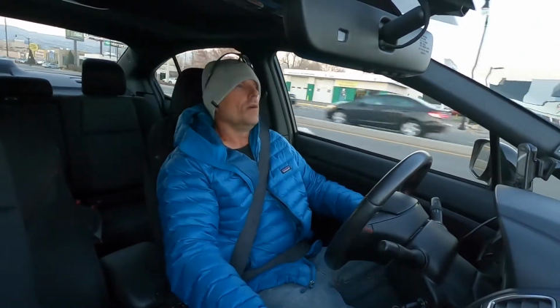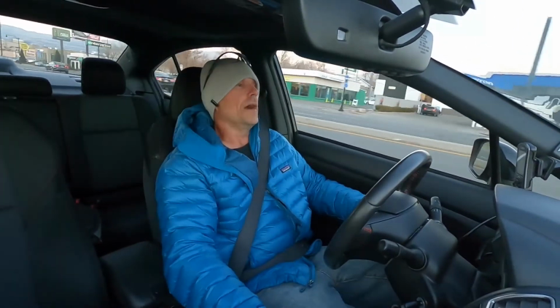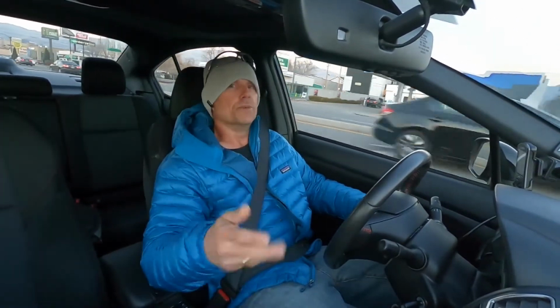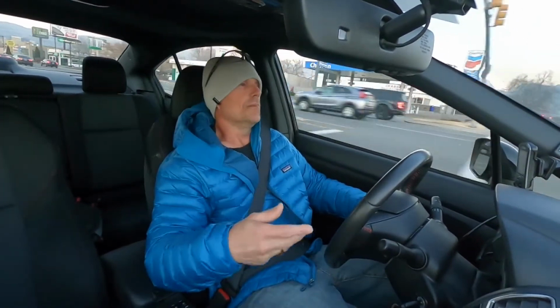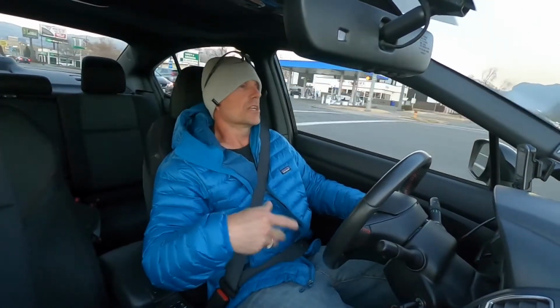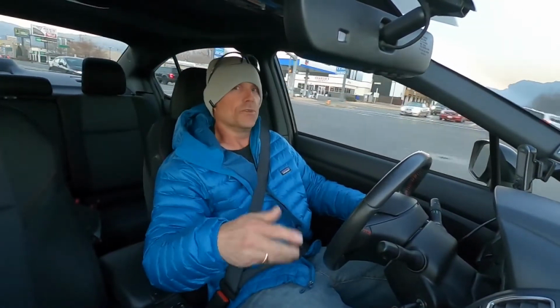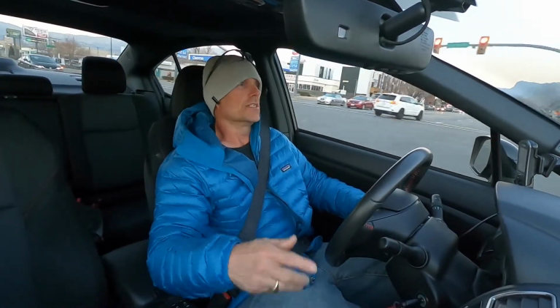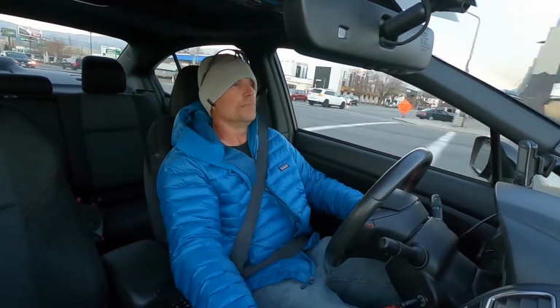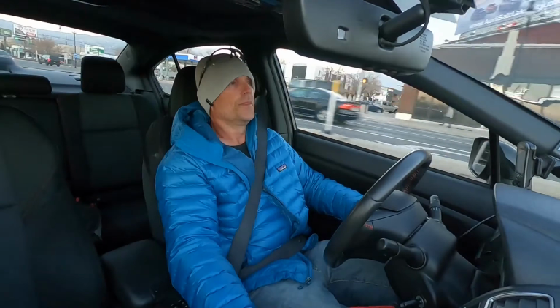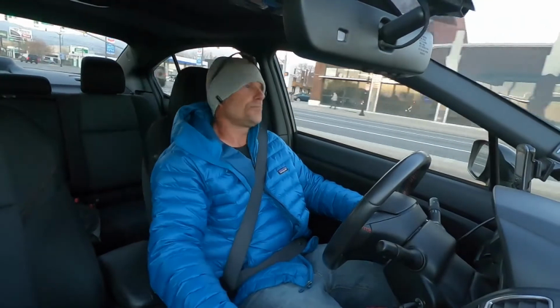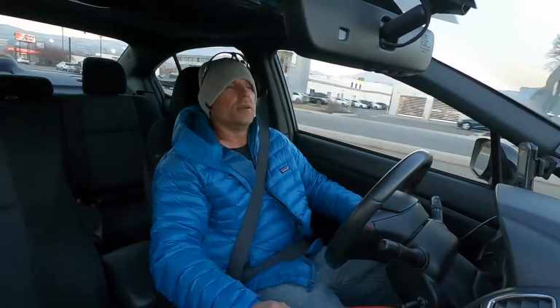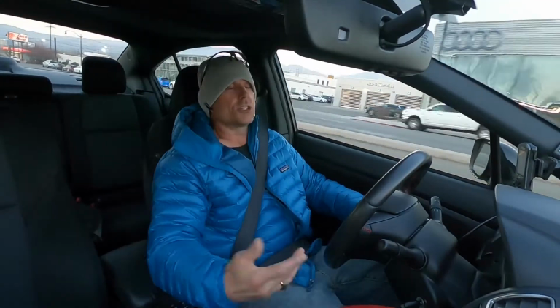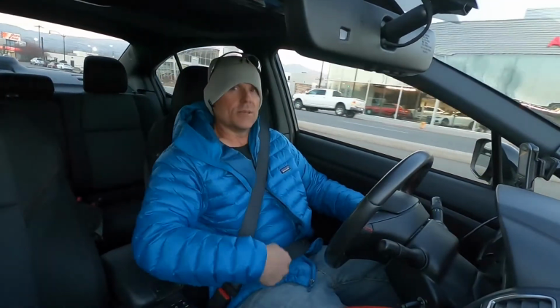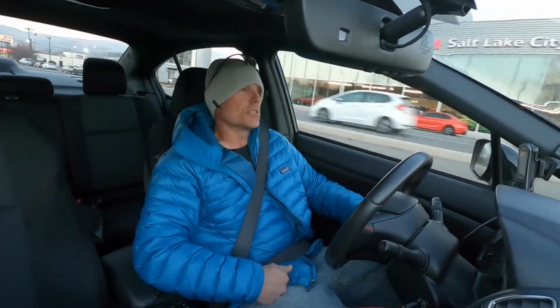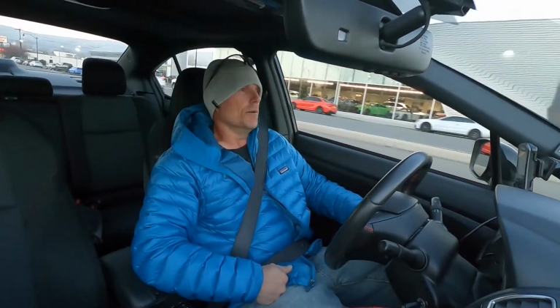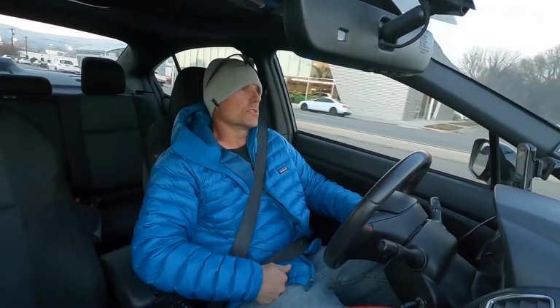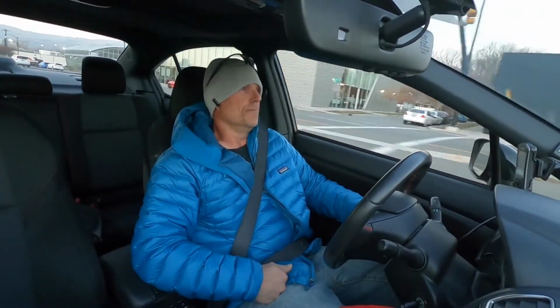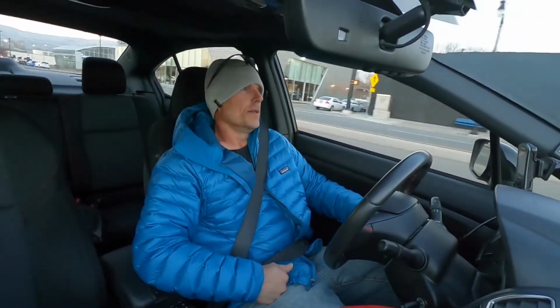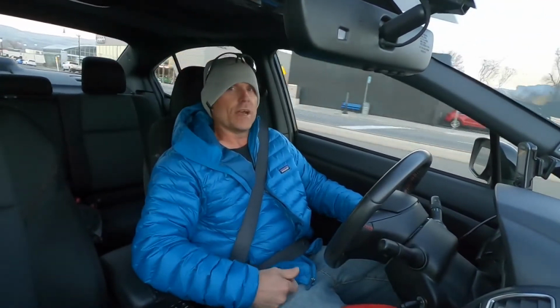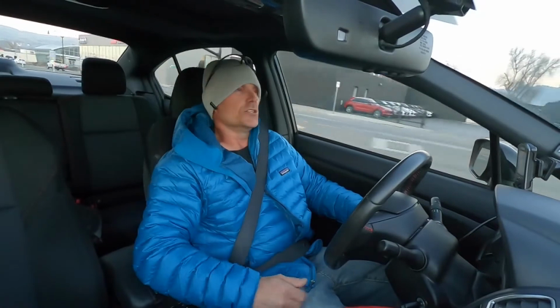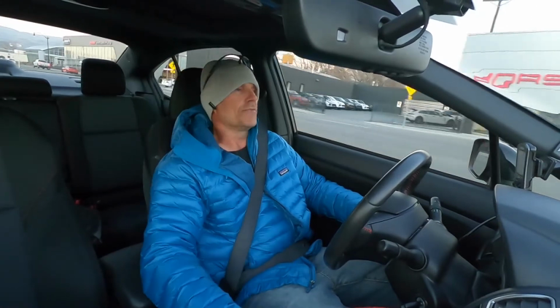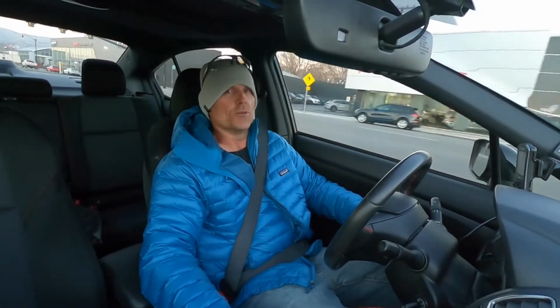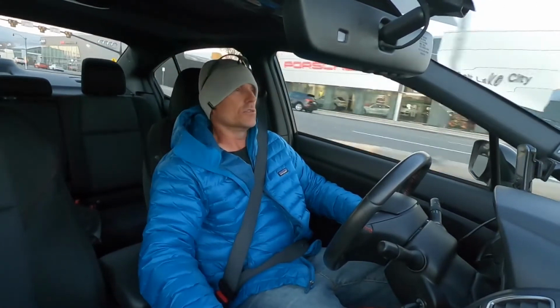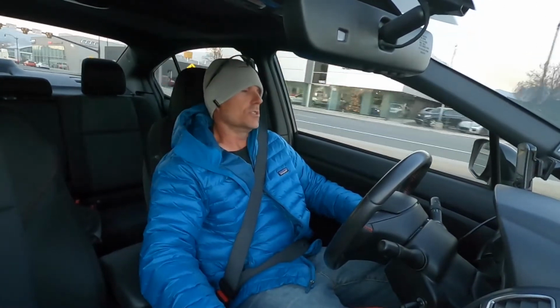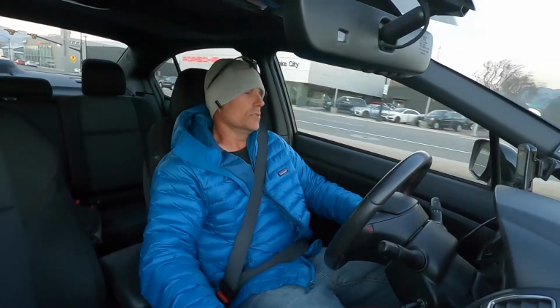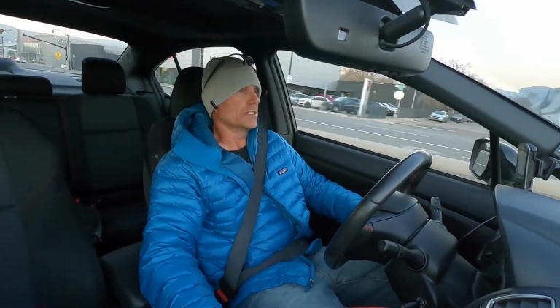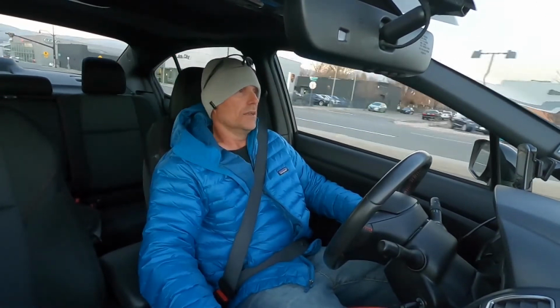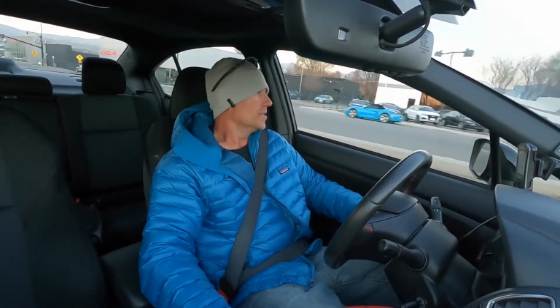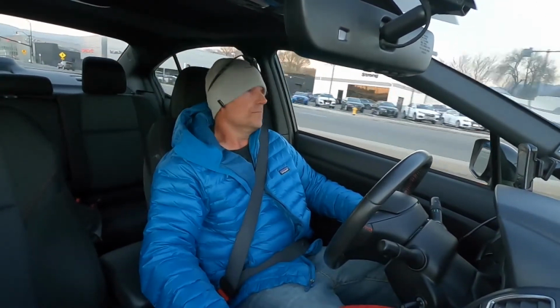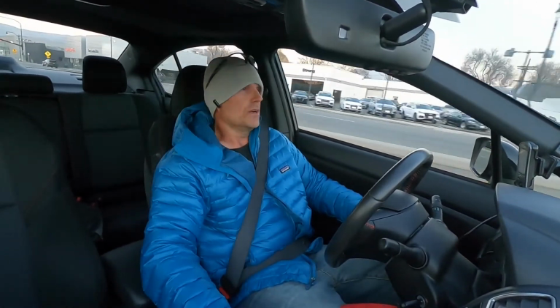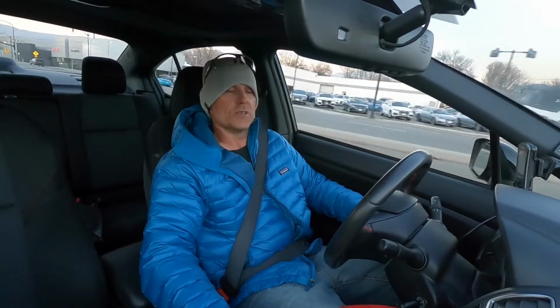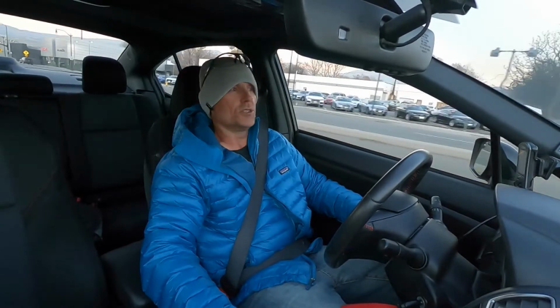So I kind of built it up, just got a few things at a time. I'm also giving you some driving footage after my Pro Tune, which is really nice. I'm really enjoying this Pro Tune.